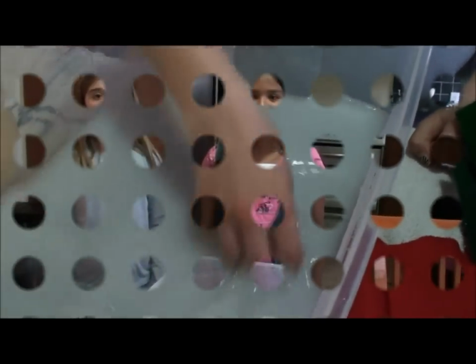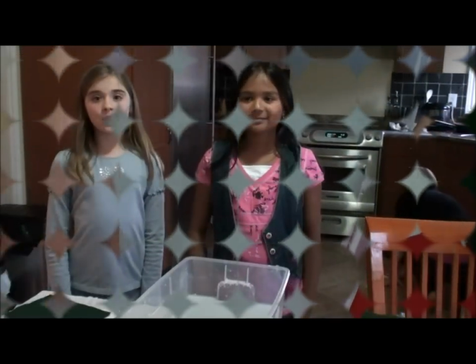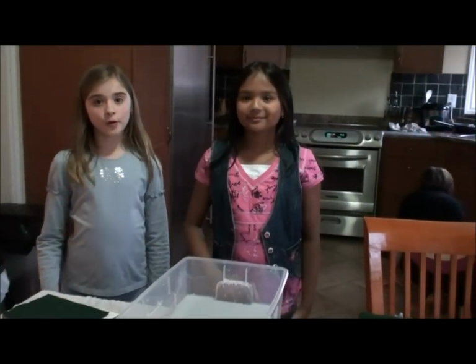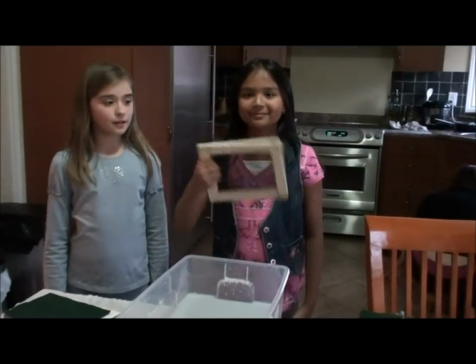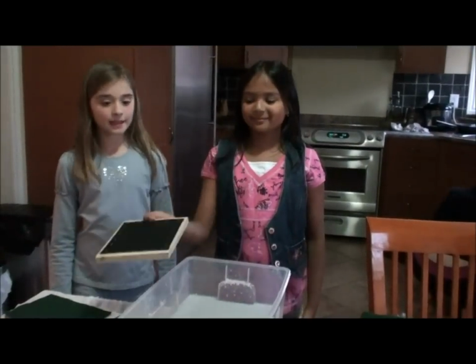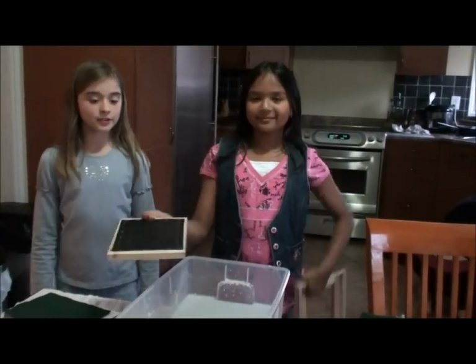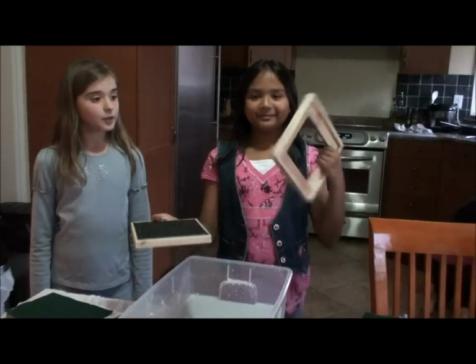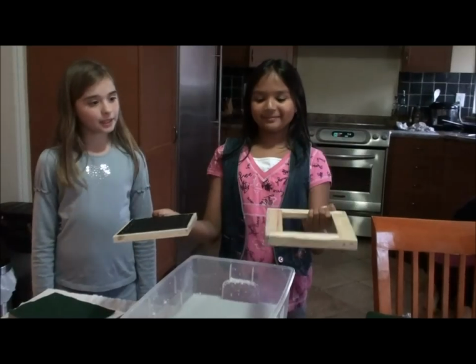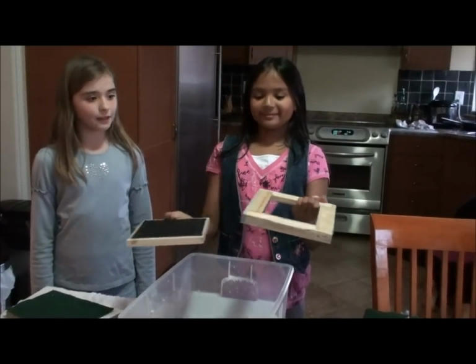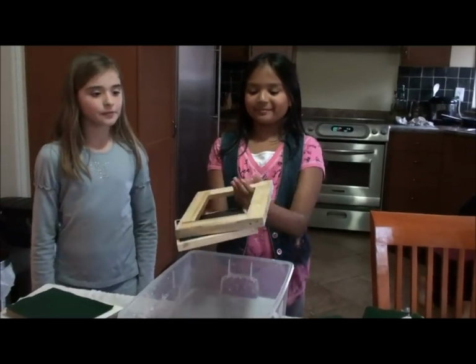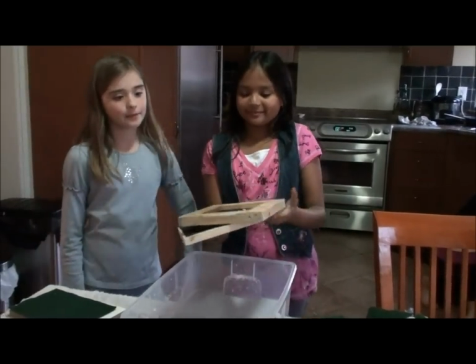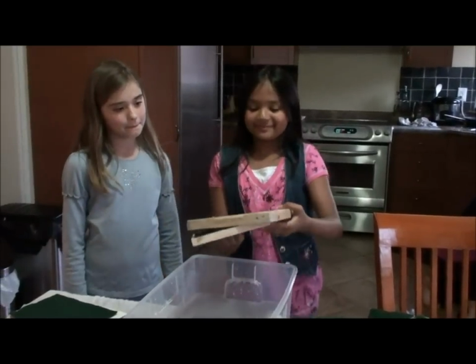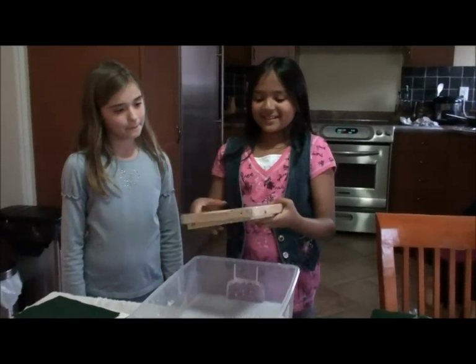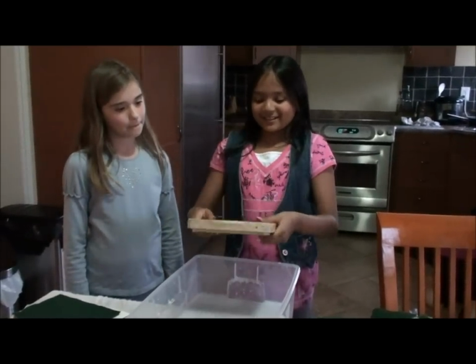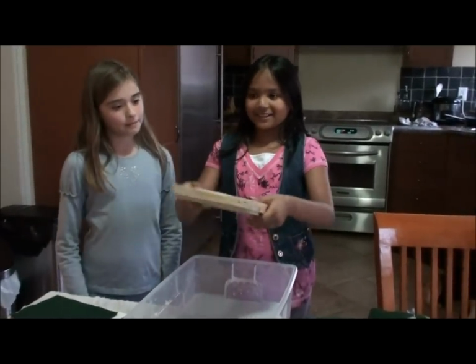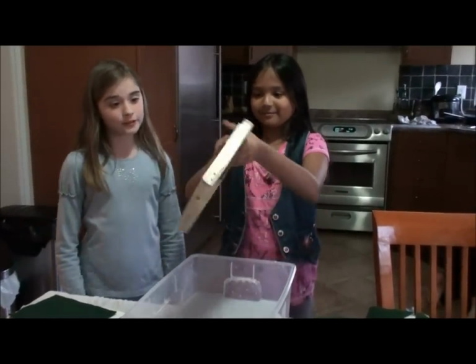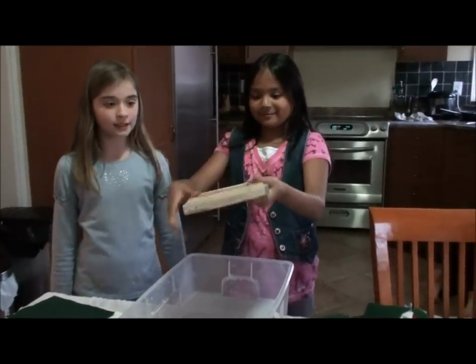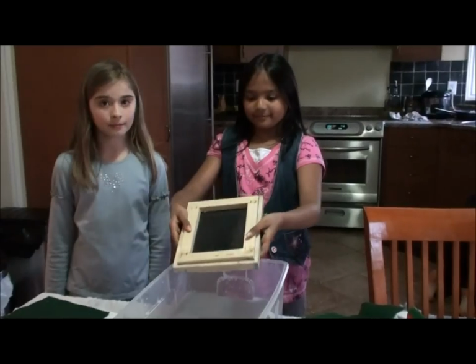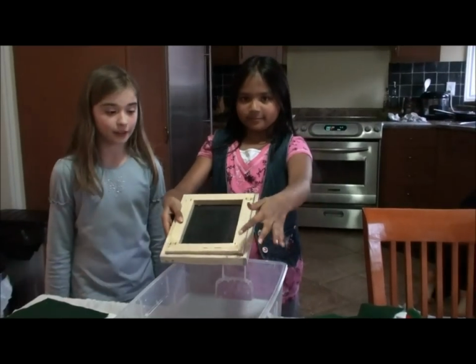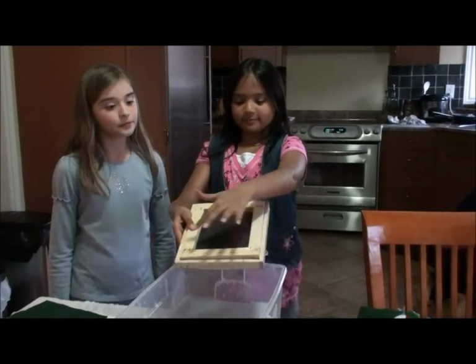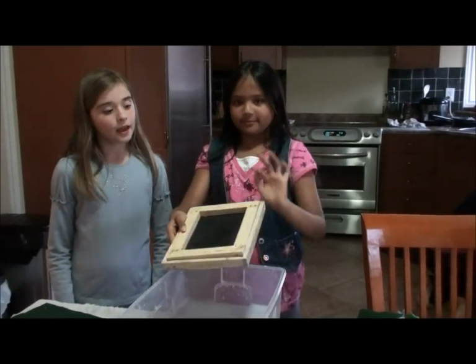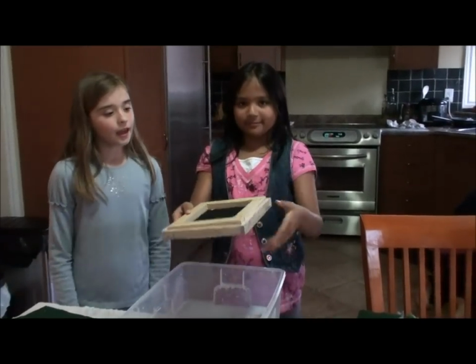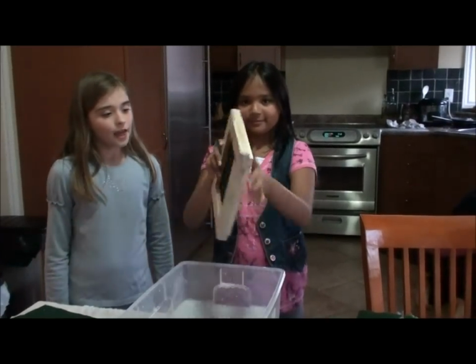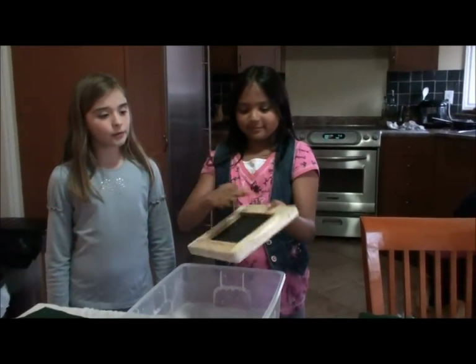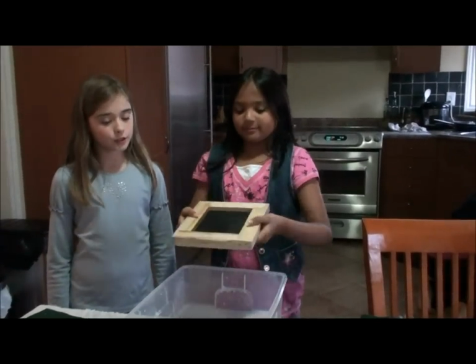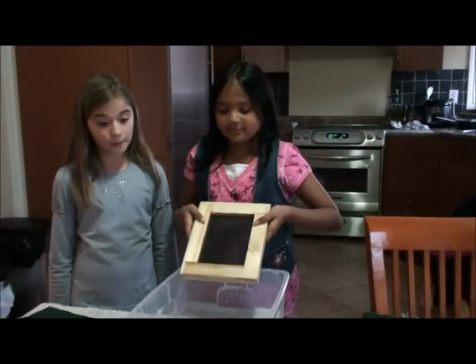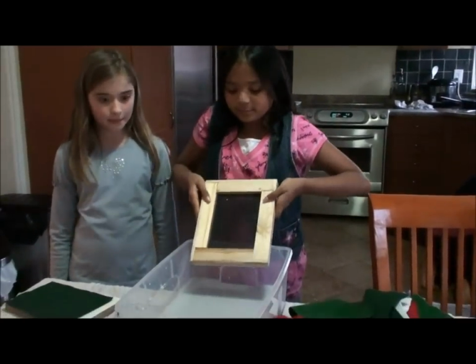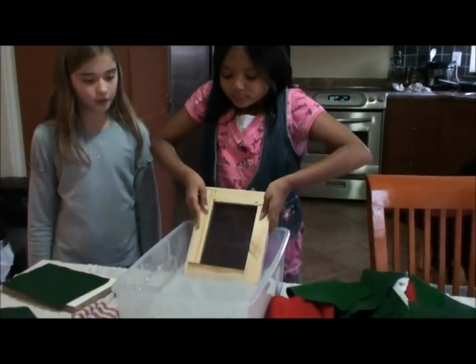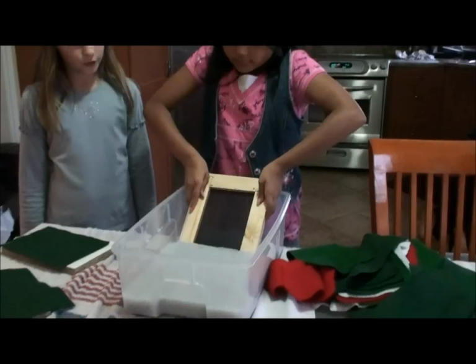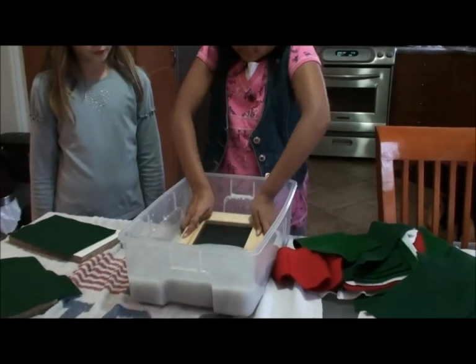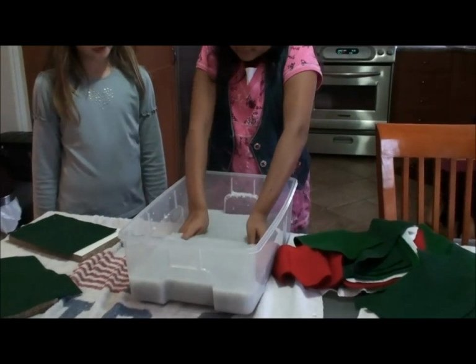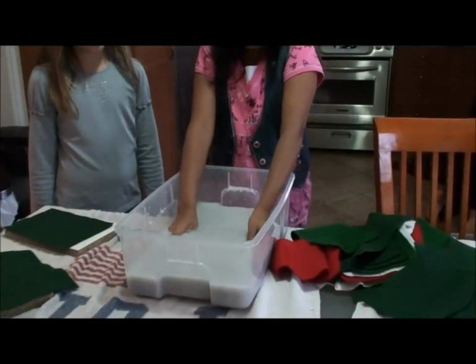First we have our mold and then we have our deckle. We put them together. Make sure they are tightly put together. Then we will scoop some pulp out from our jar.